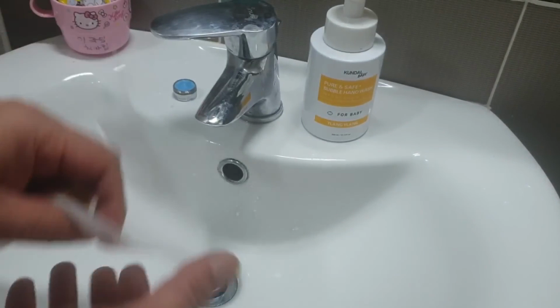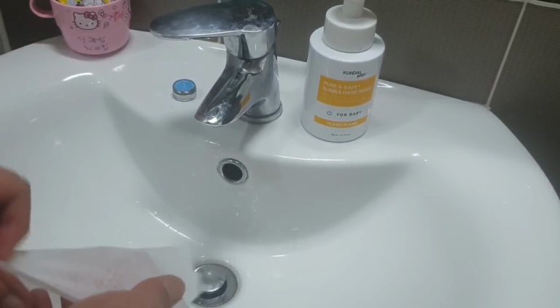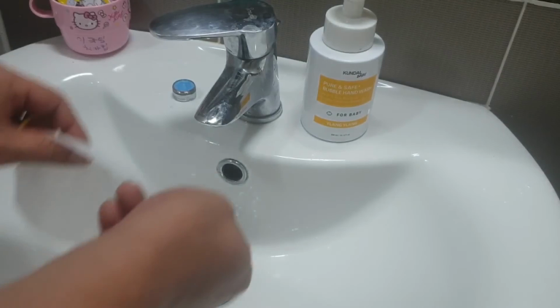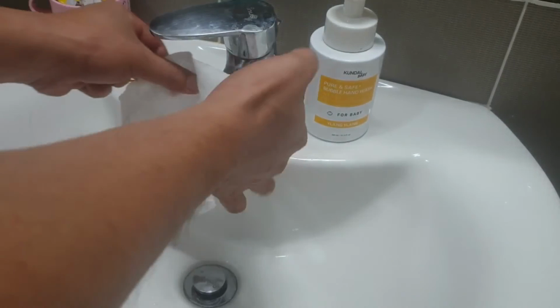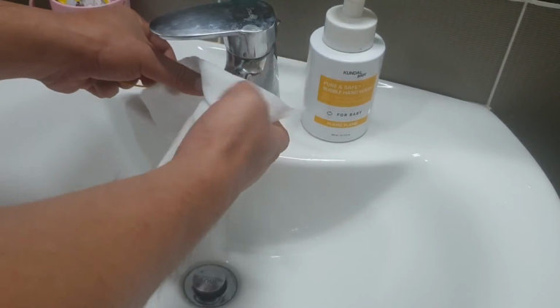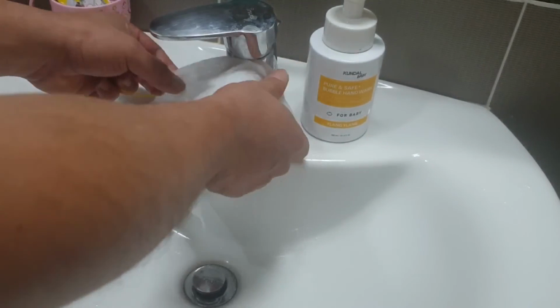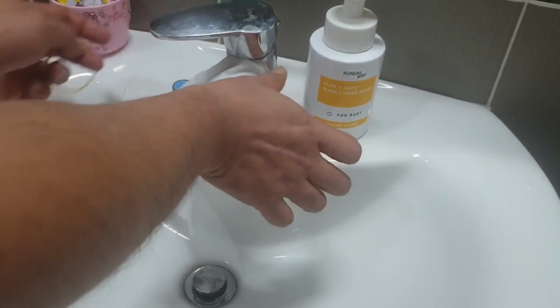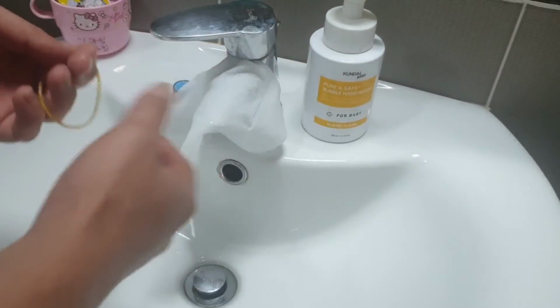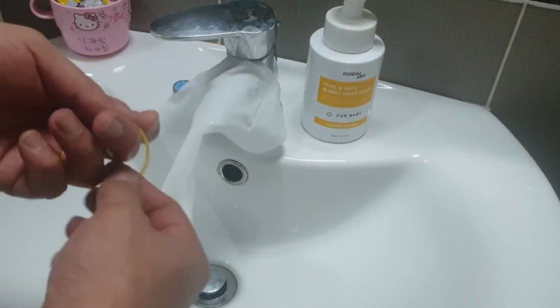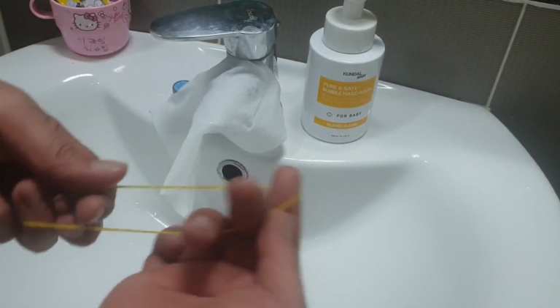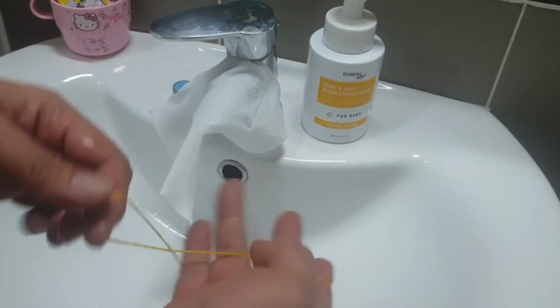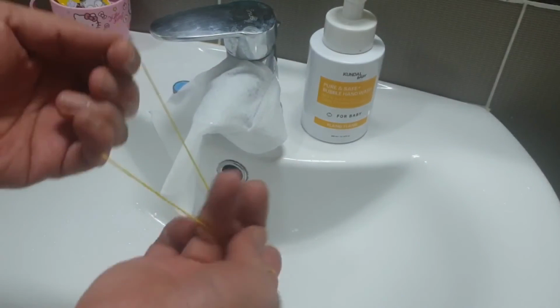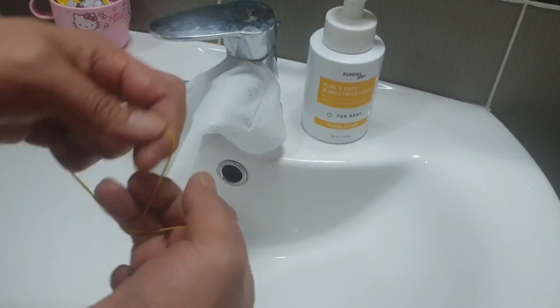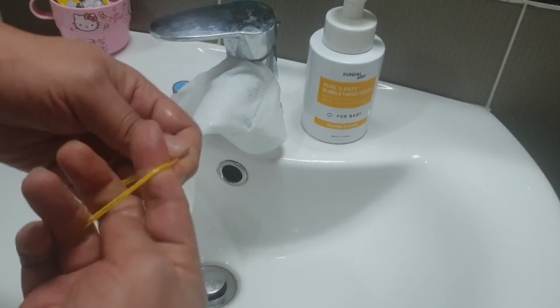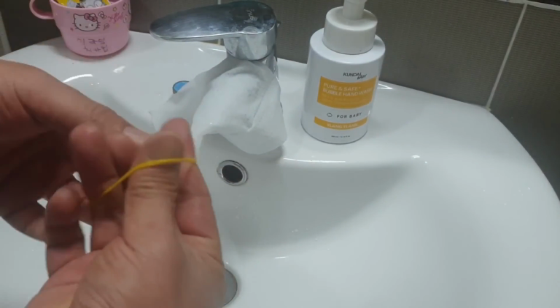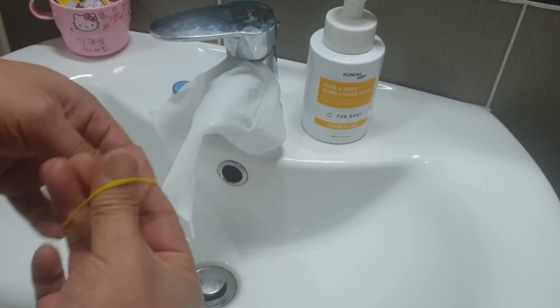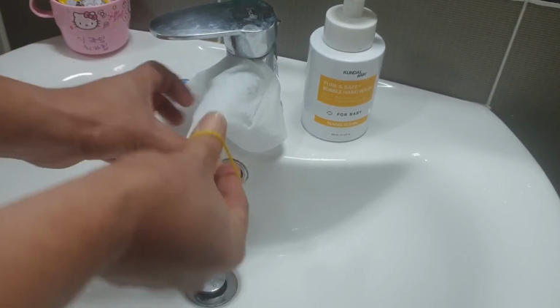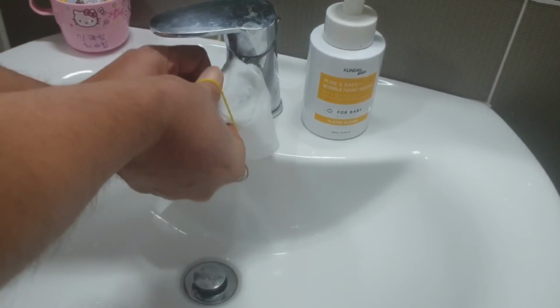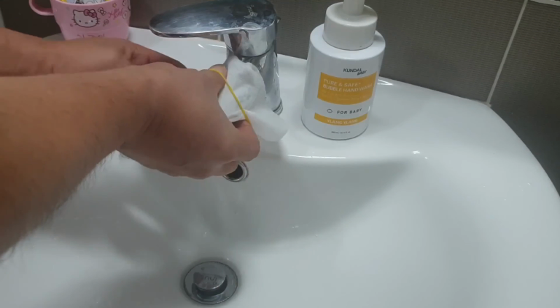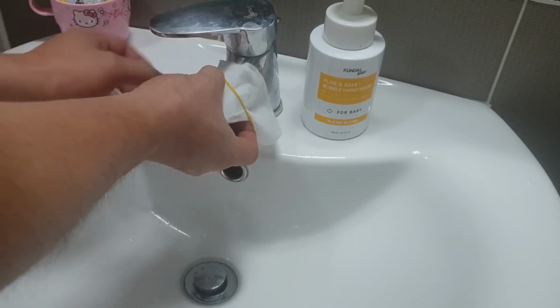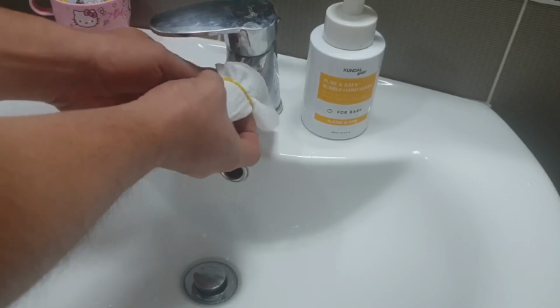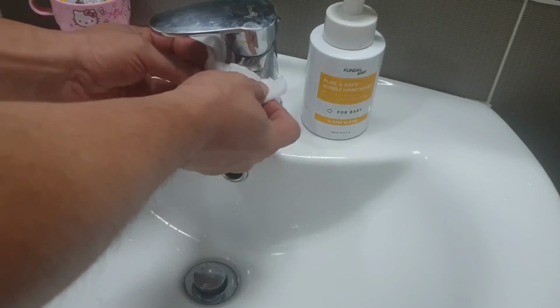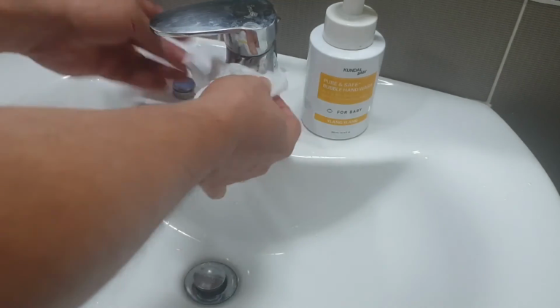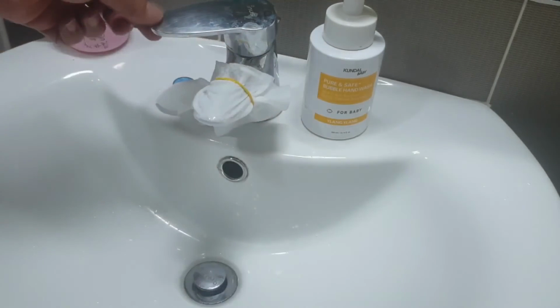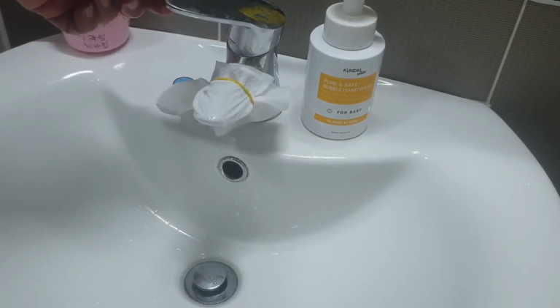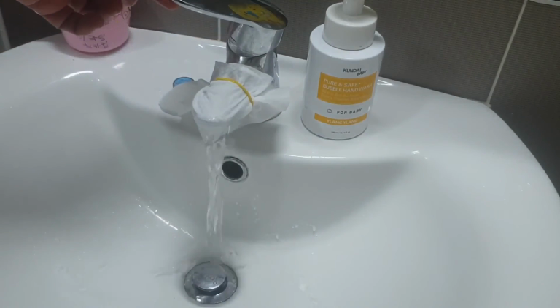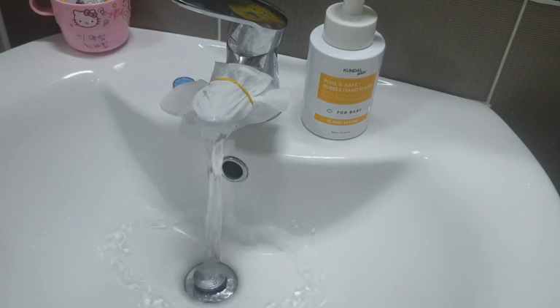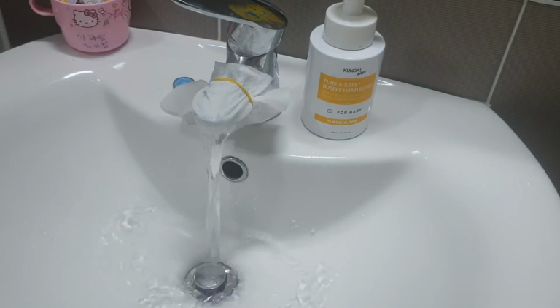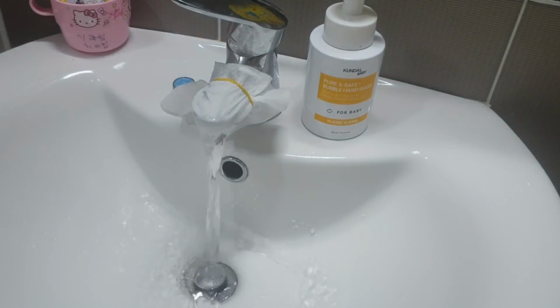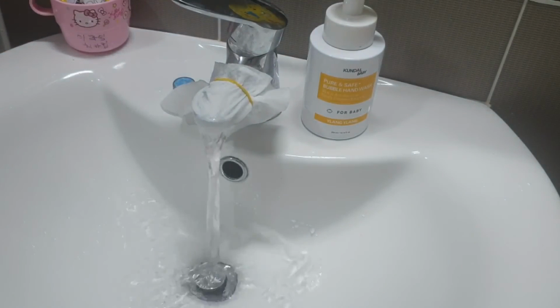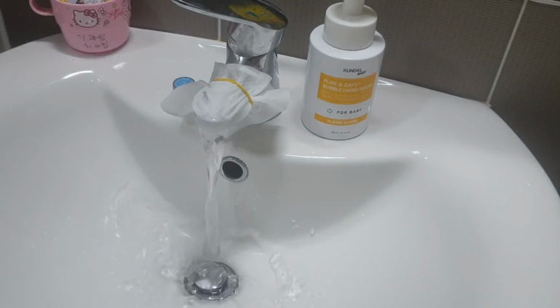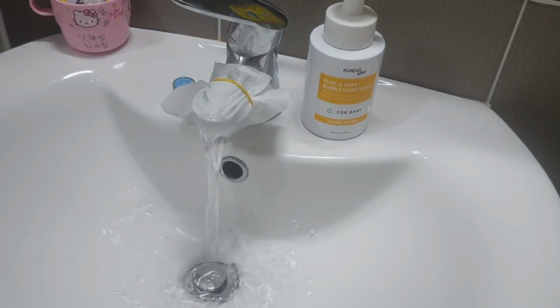Use disposable wipes and a rubber band to make the stopper. Open the faucet and let the water run for about 30 seconds to 1 minute, then turn off the faucet.